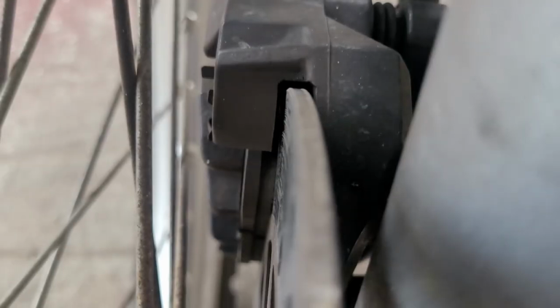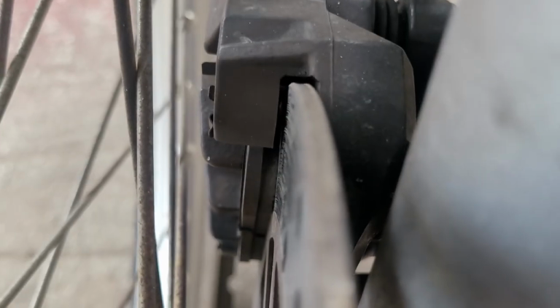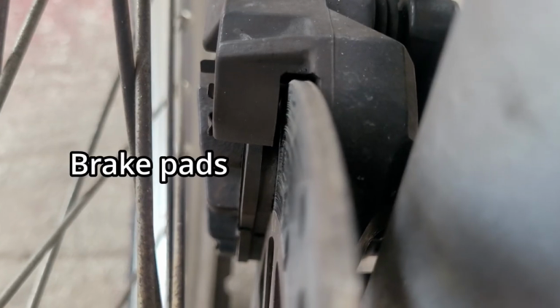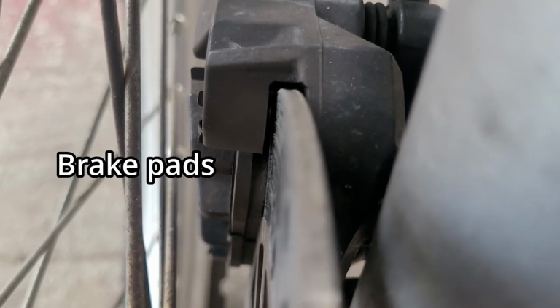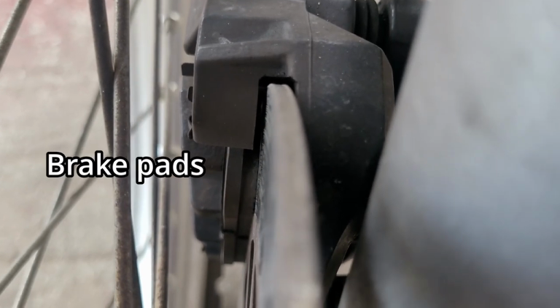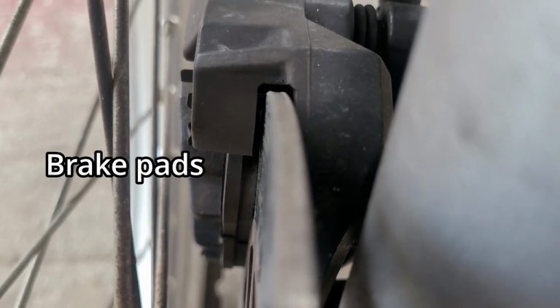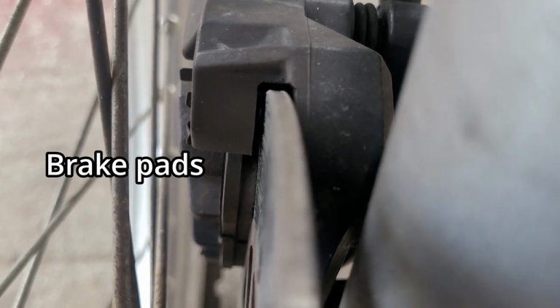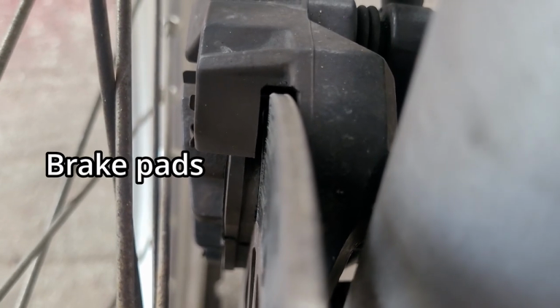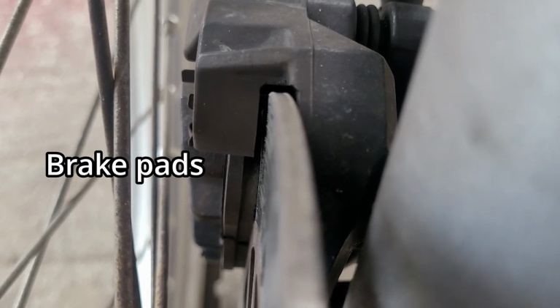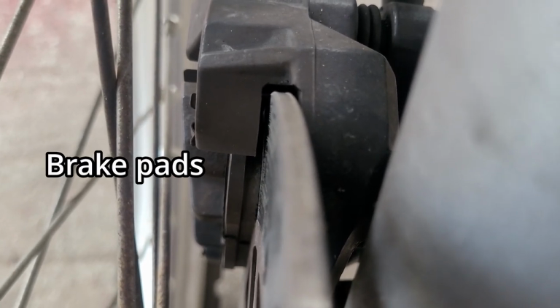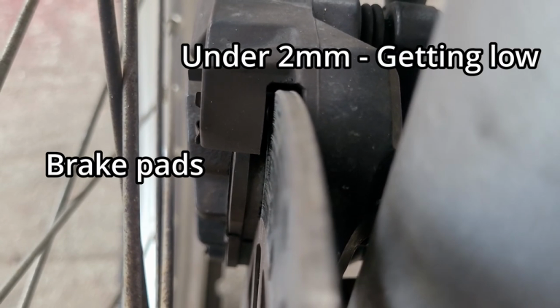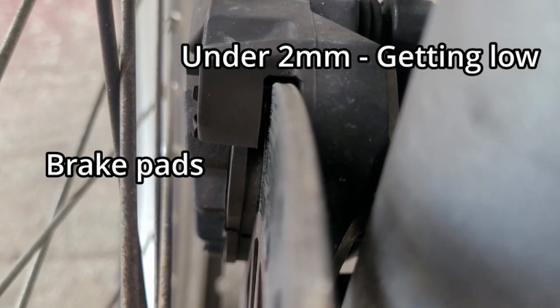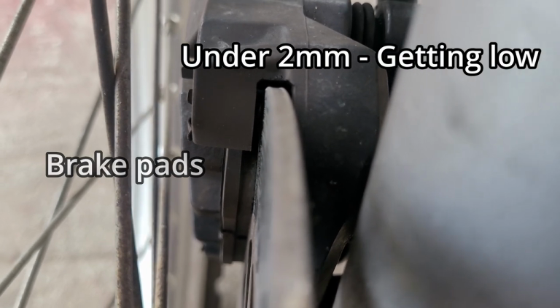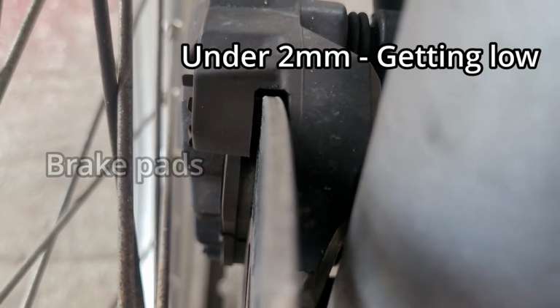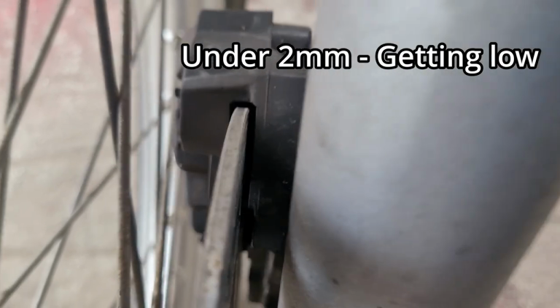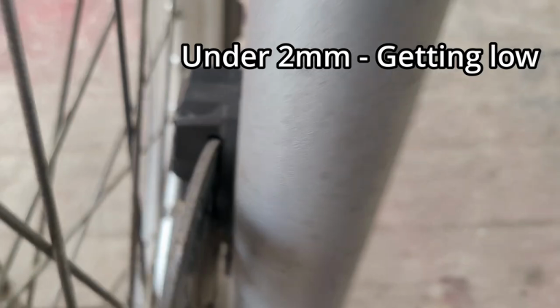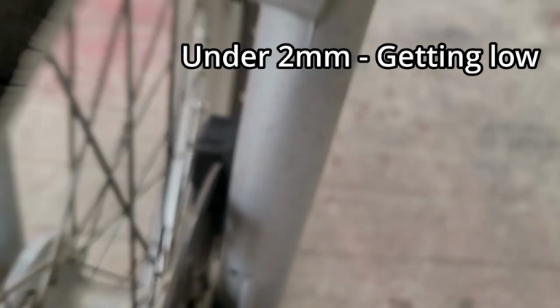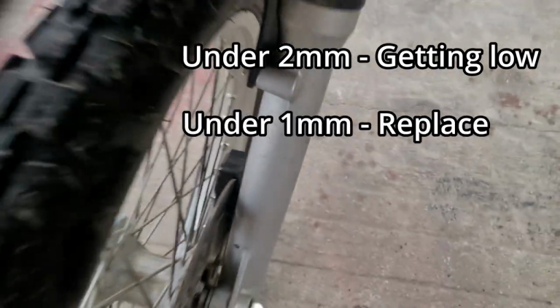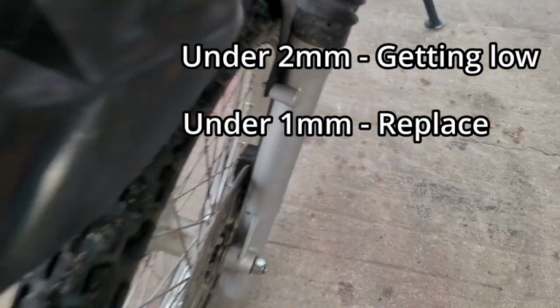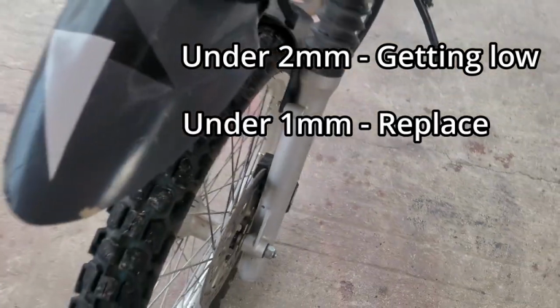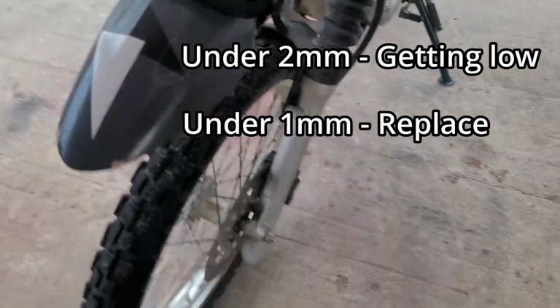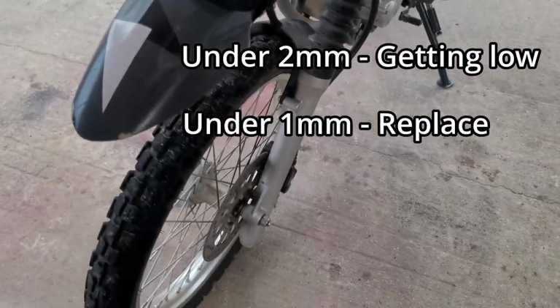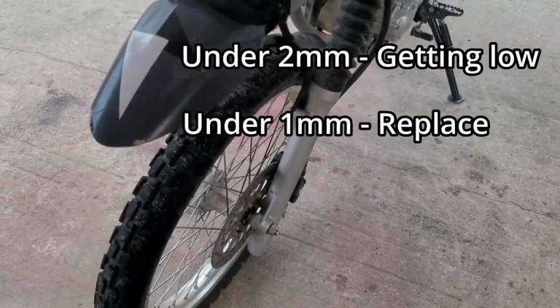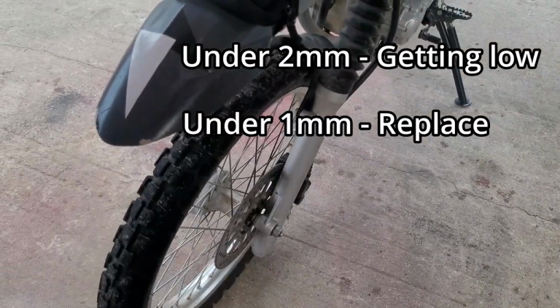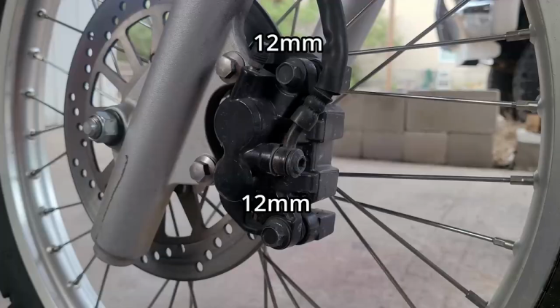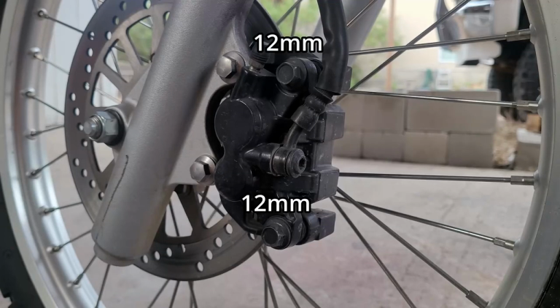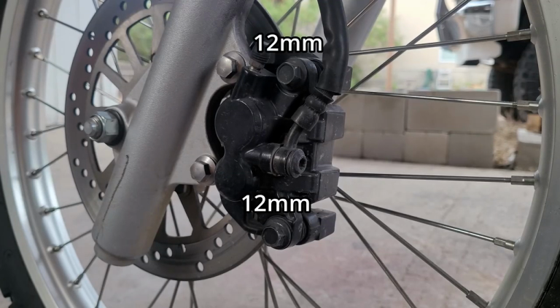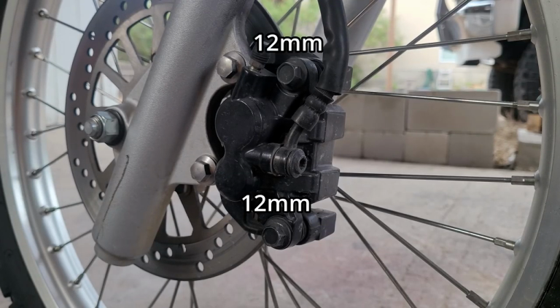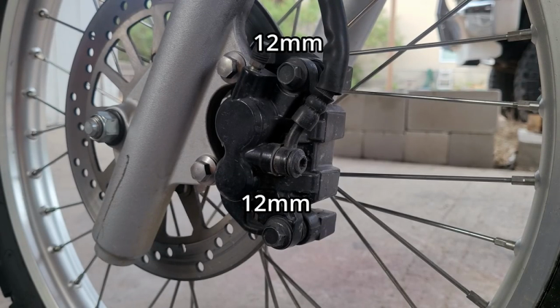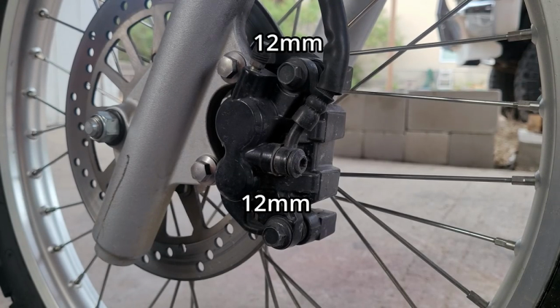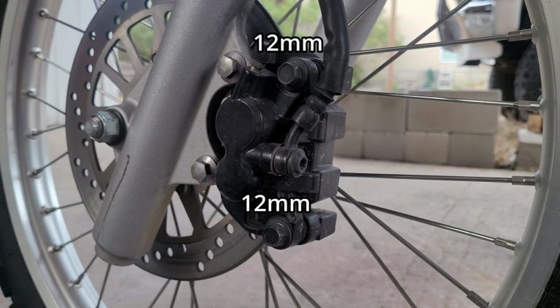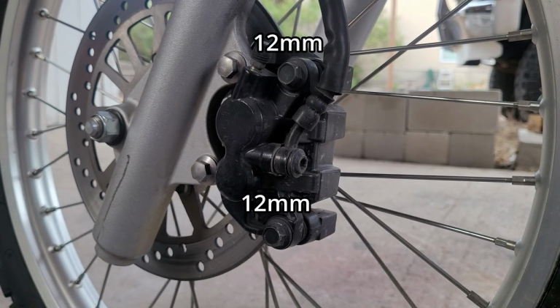First thing to check is if you actually need to replace your brake pads. Anything under 2mm and they're getting low. Anything under 1mm and you should definitely replace them. With that said, we can get onto the repair.